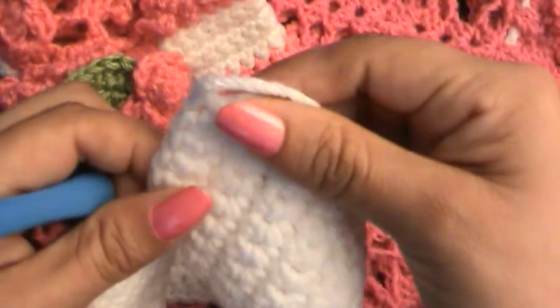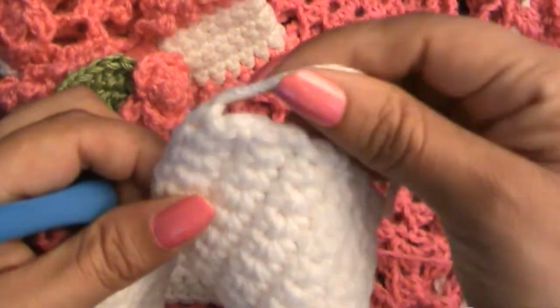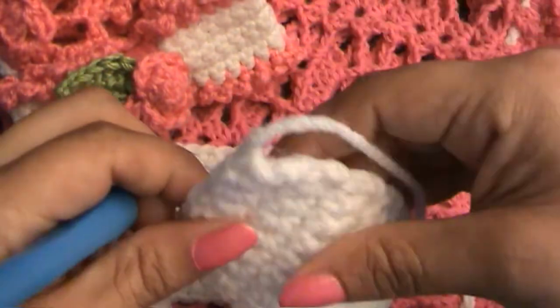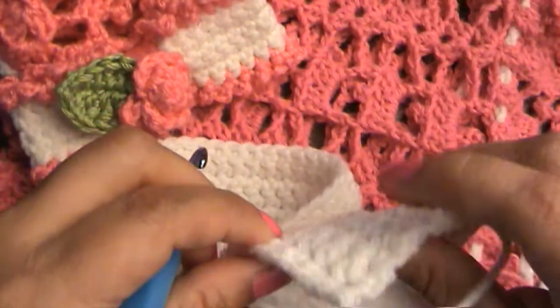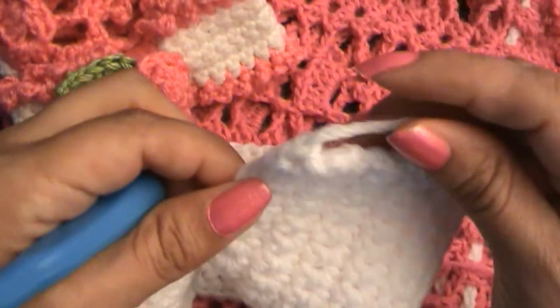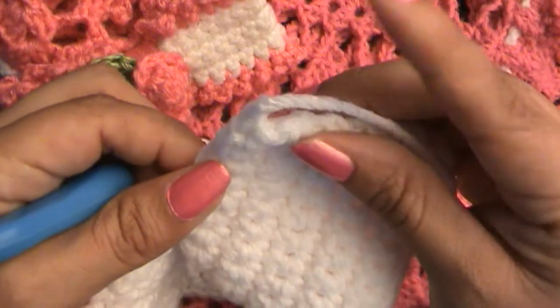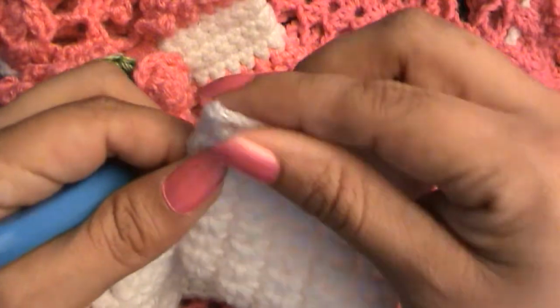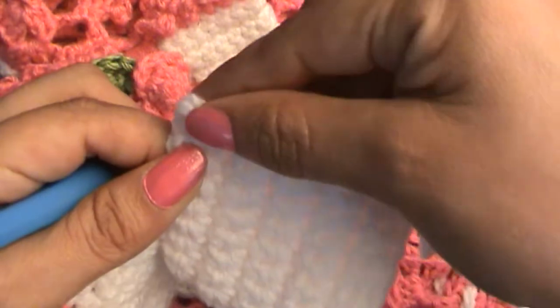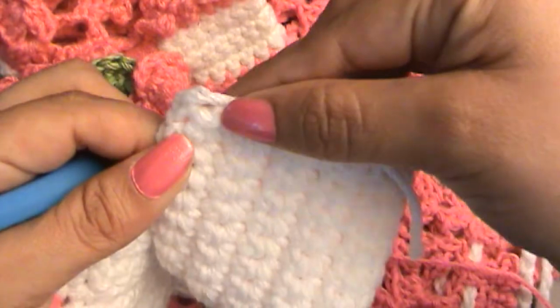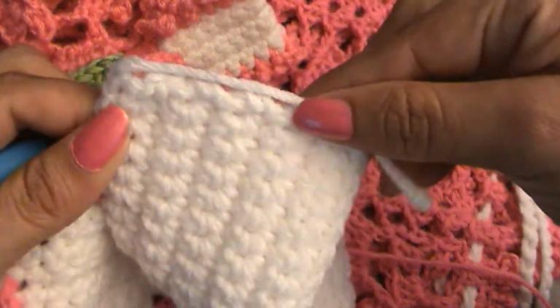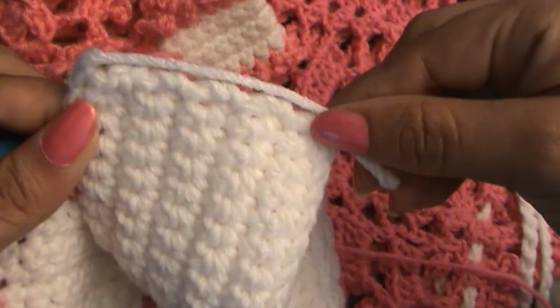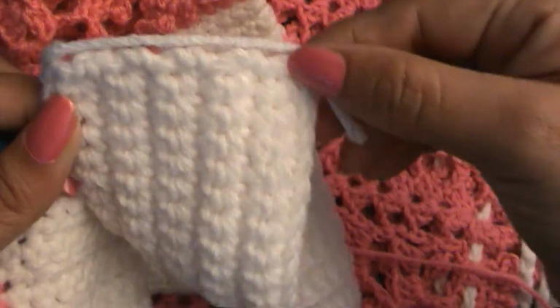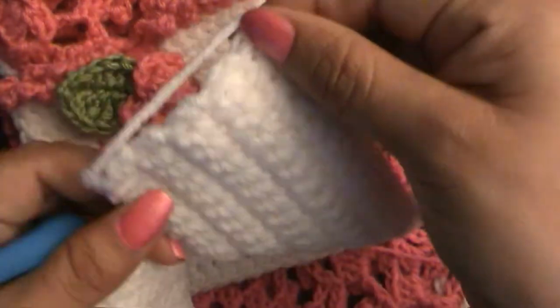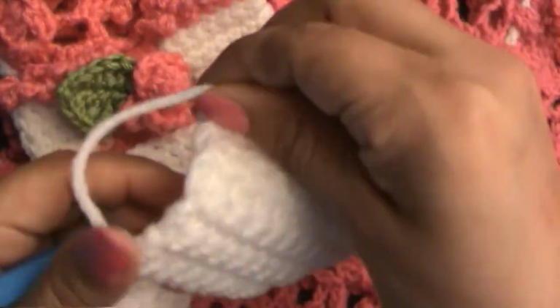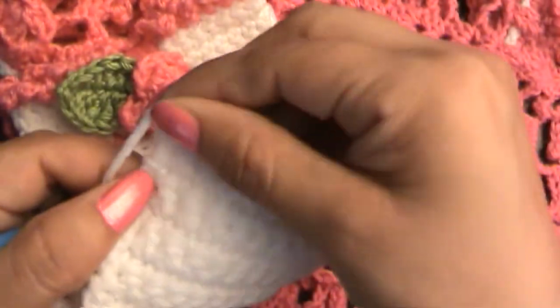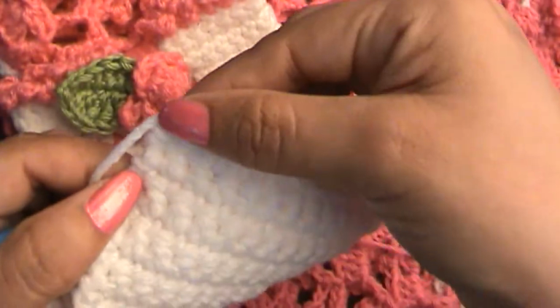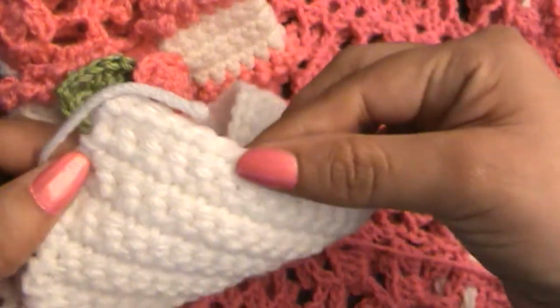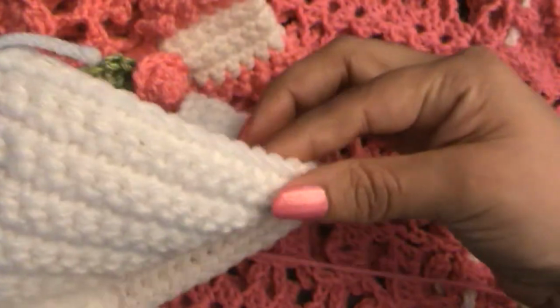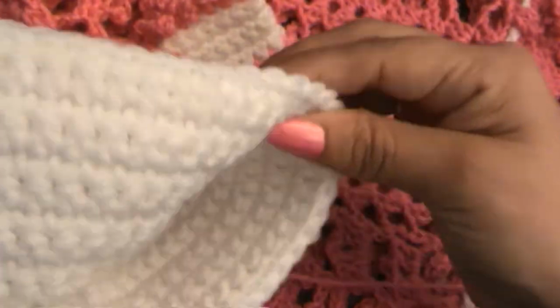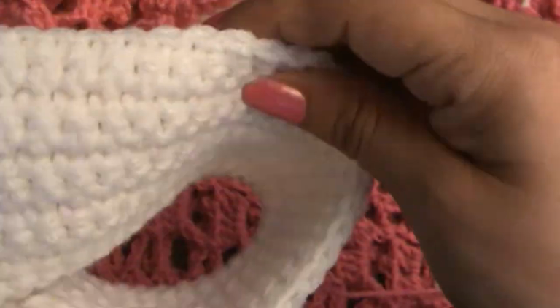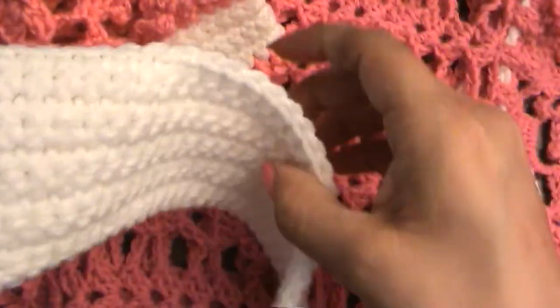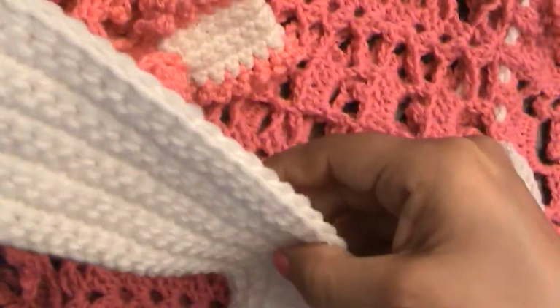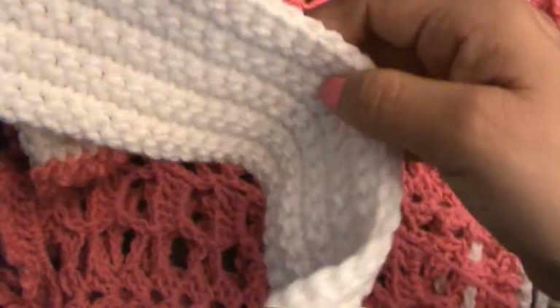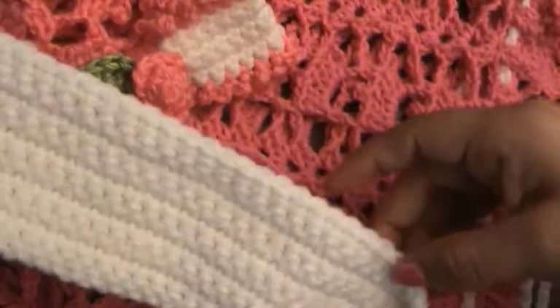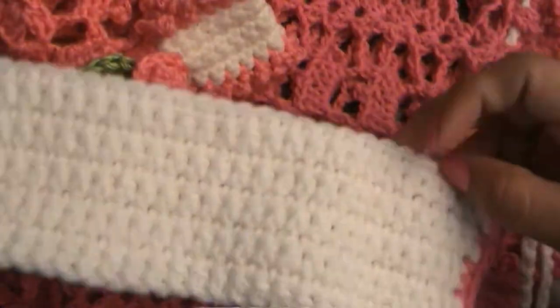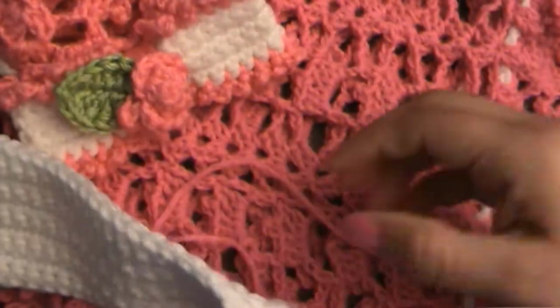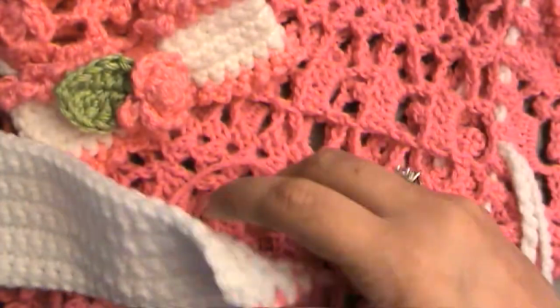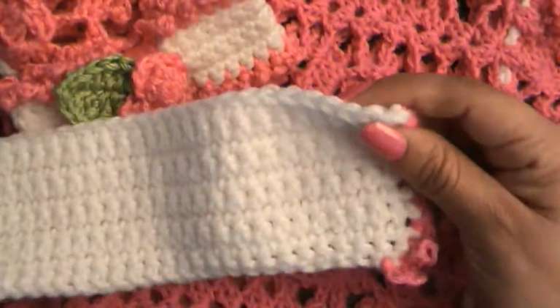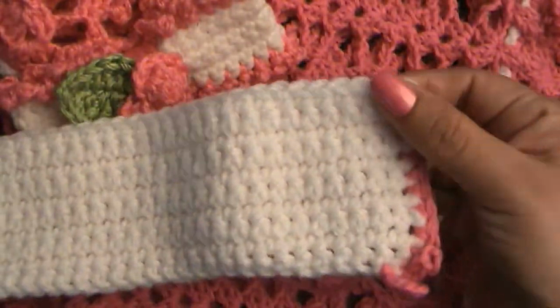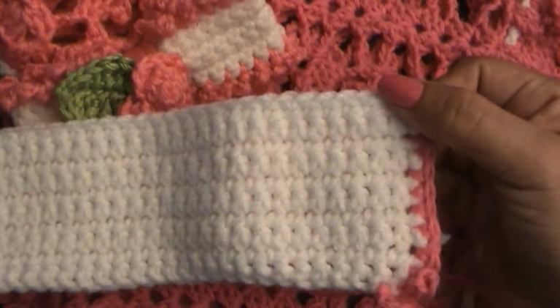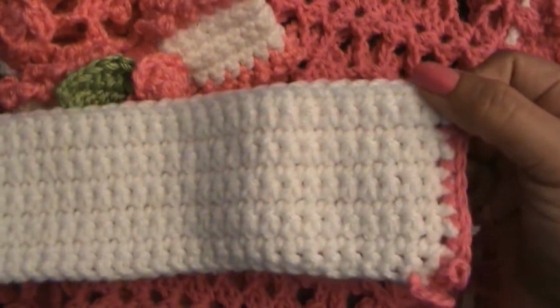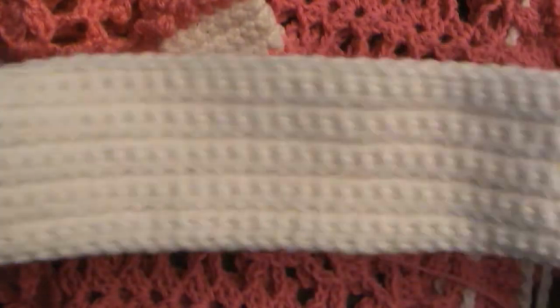Continue the ruffle pattern all the way down. When you get to the other end, you can incorporate the remaining tail as you single crochet across, then turn your work around and make the ruffle on that side too. Meet me when you get to the end when you're all done.